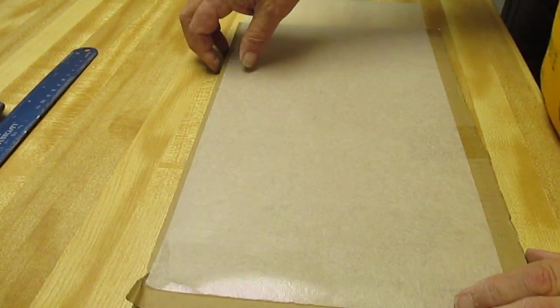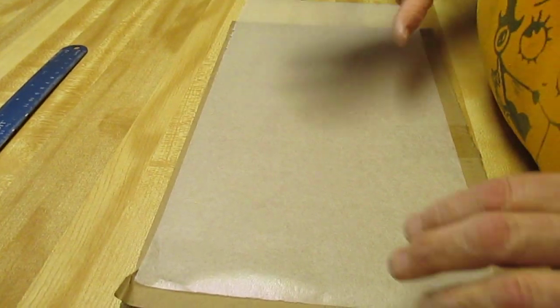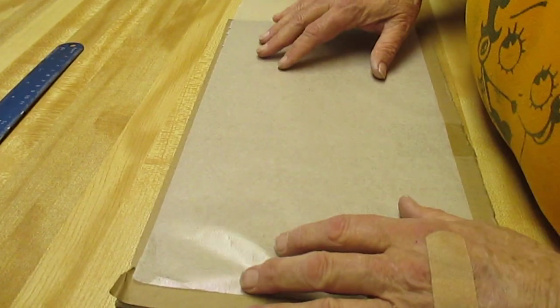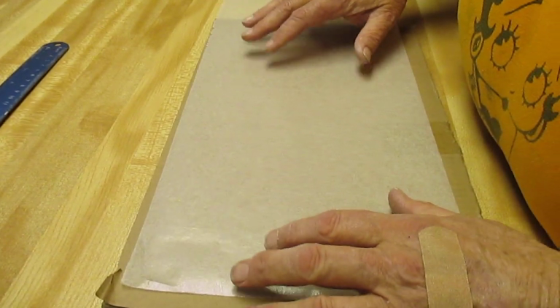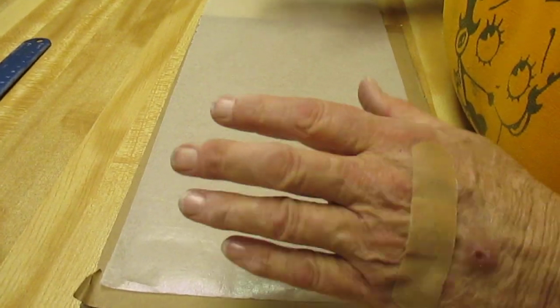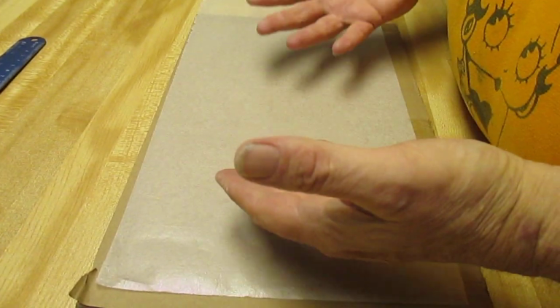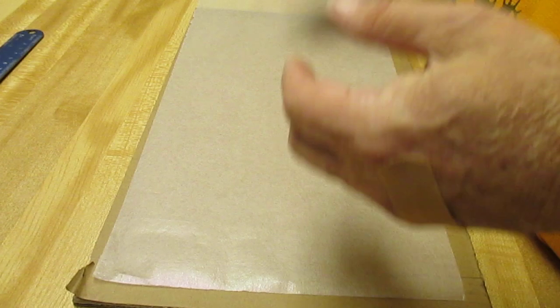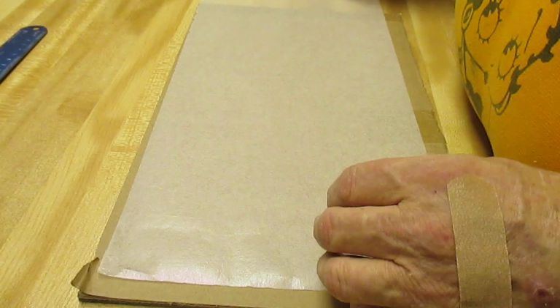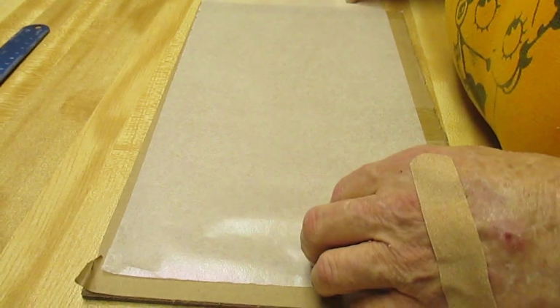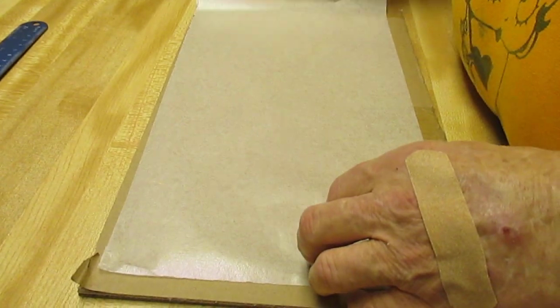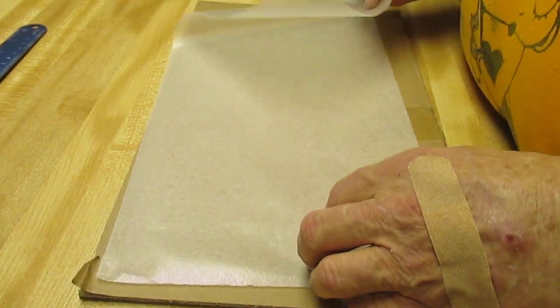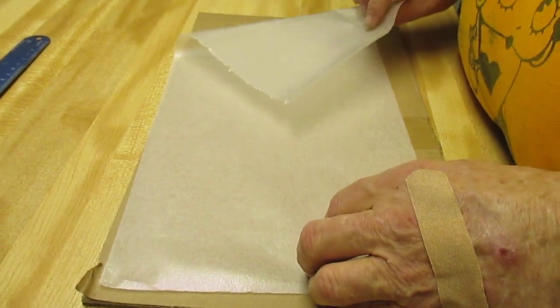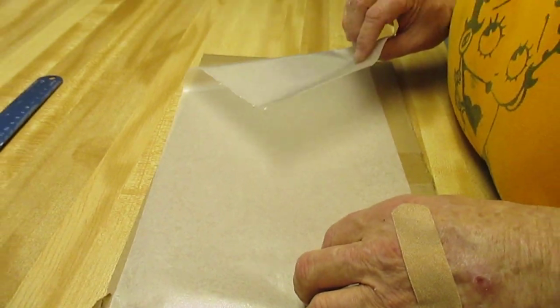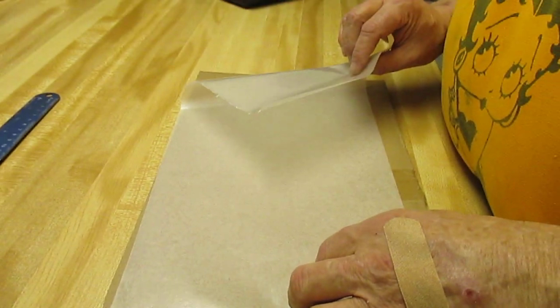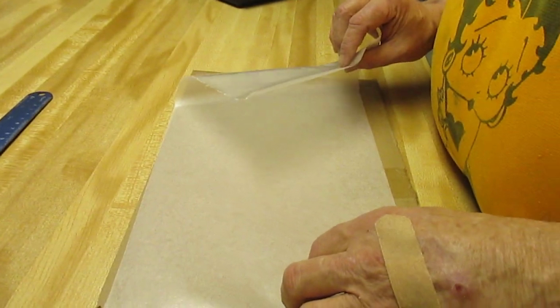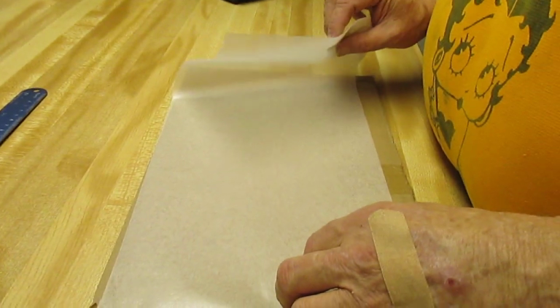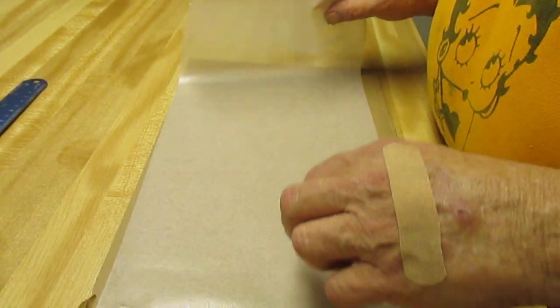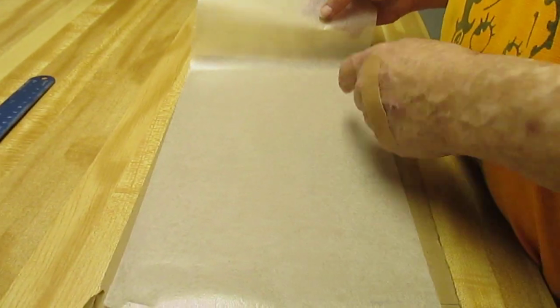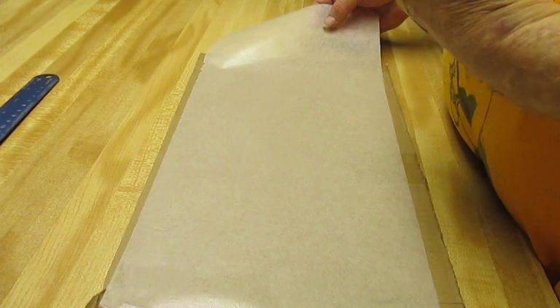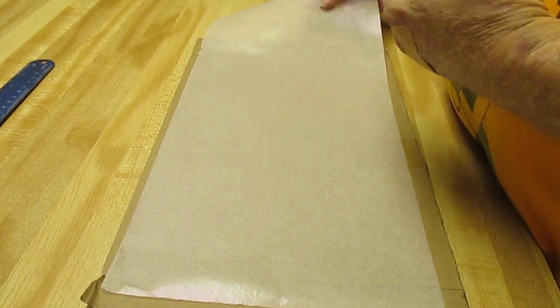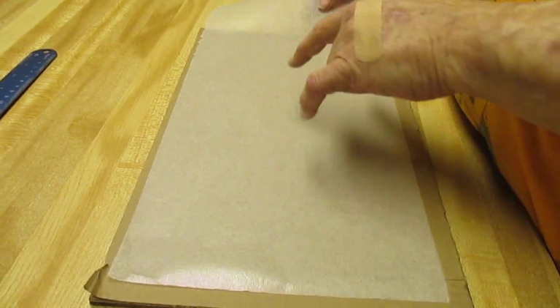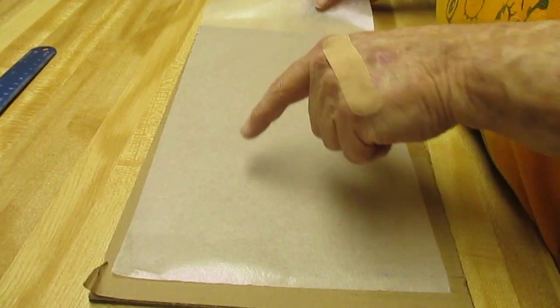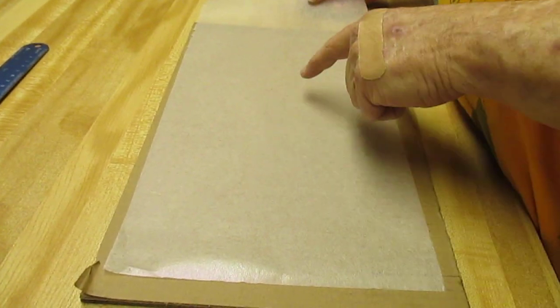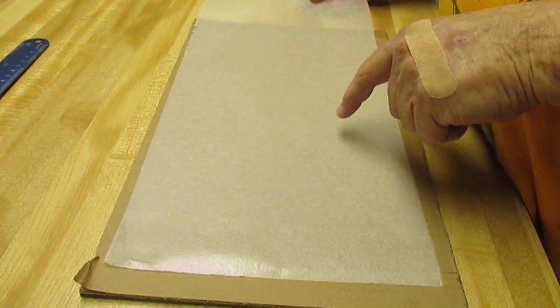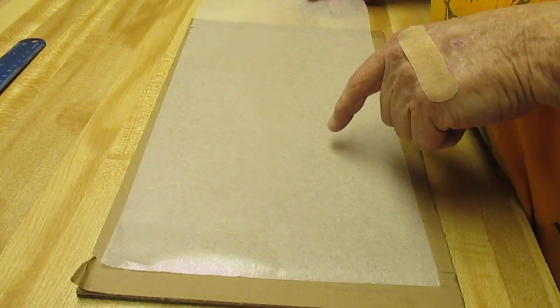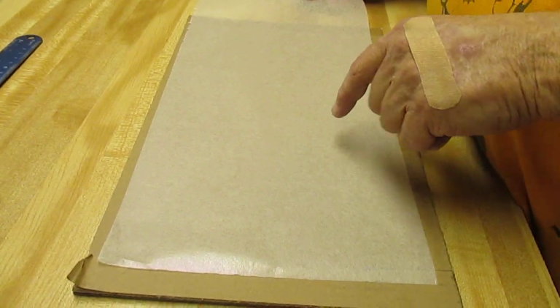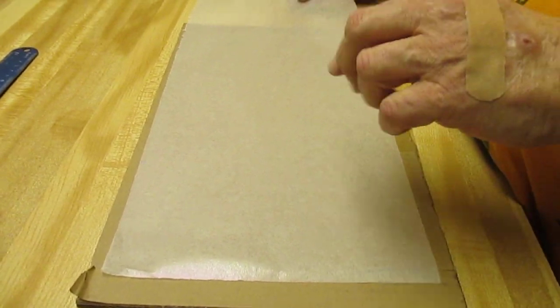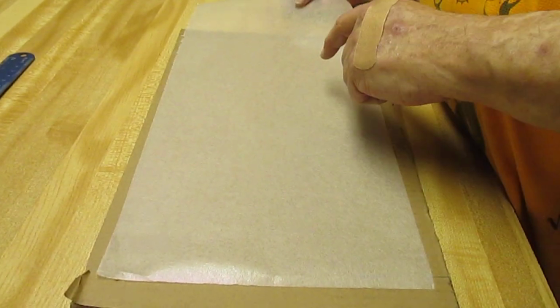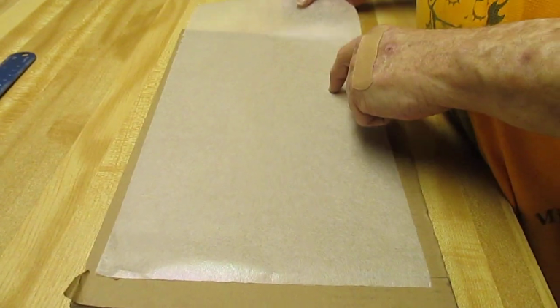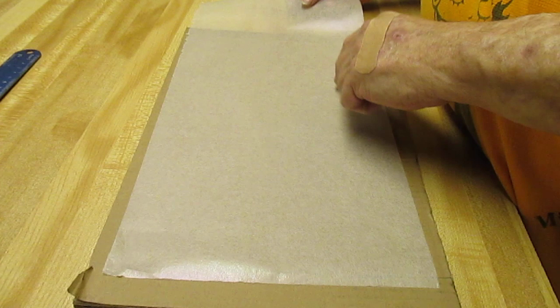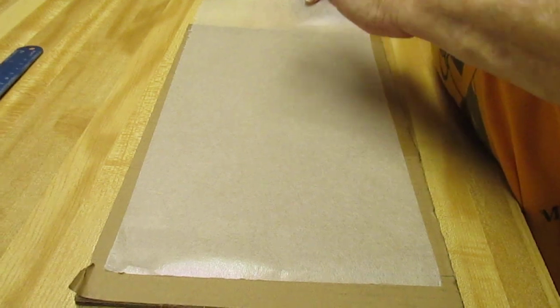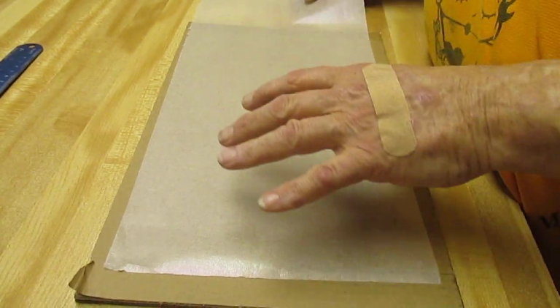Well, the letter you see — you take your film, the shiny side is down, the dull side is up, and you can read what you're going to print. You always use the dull side for the ink side.